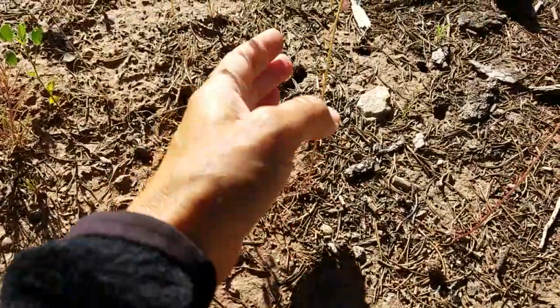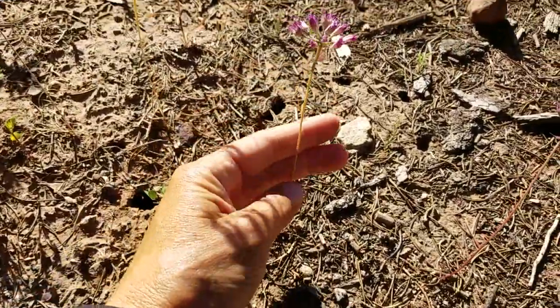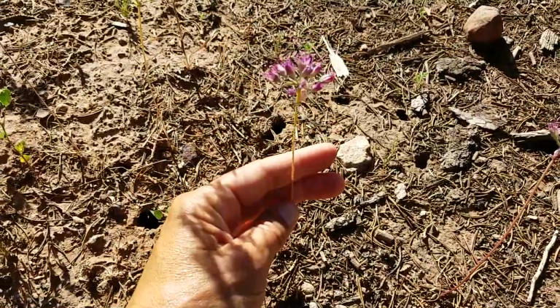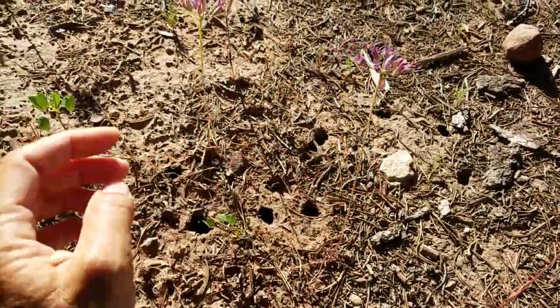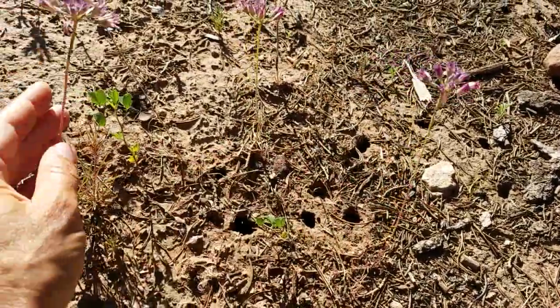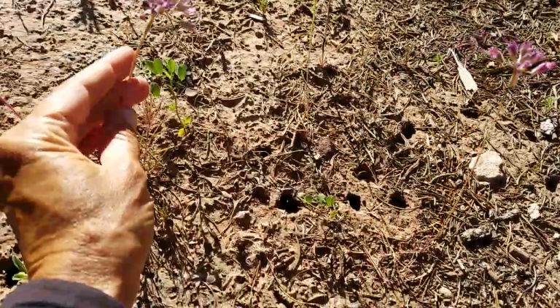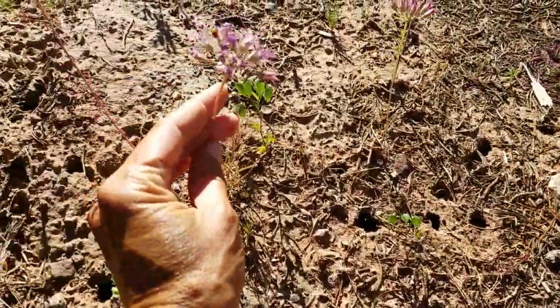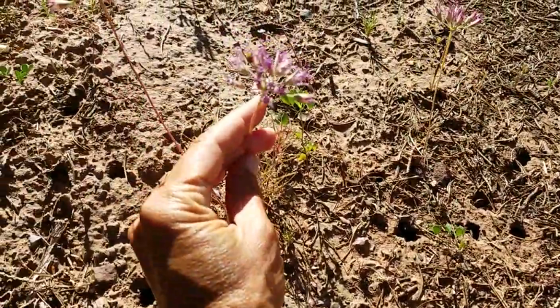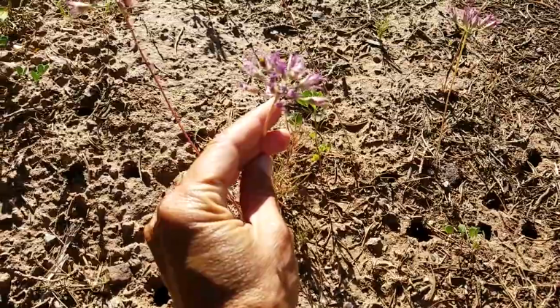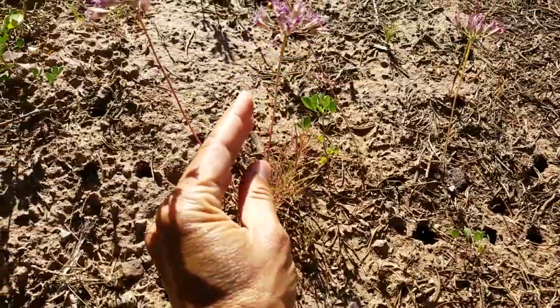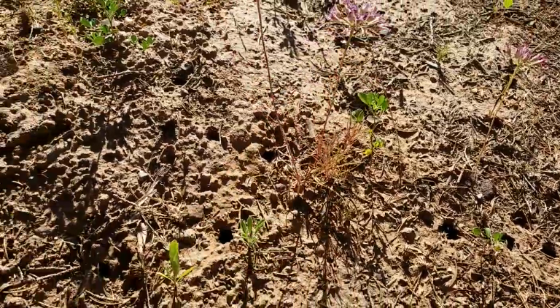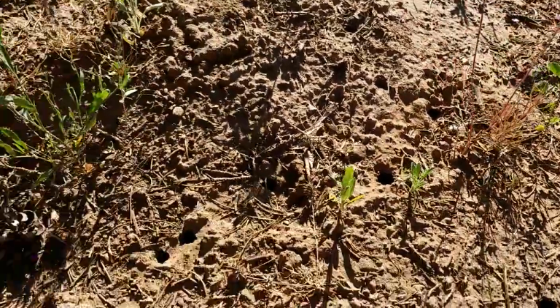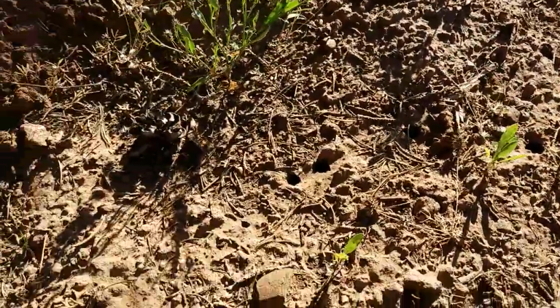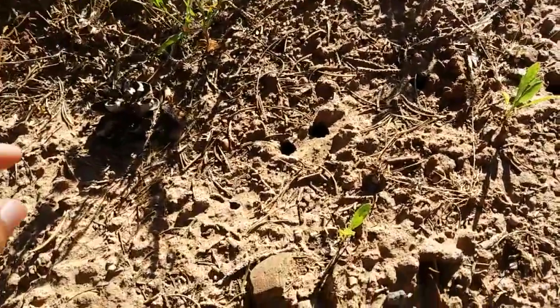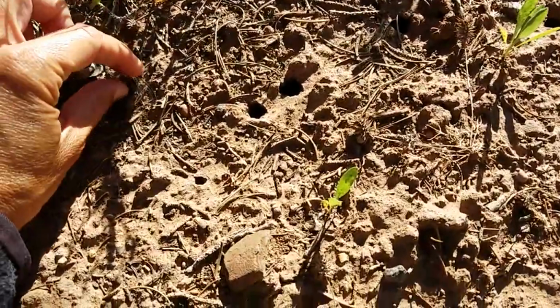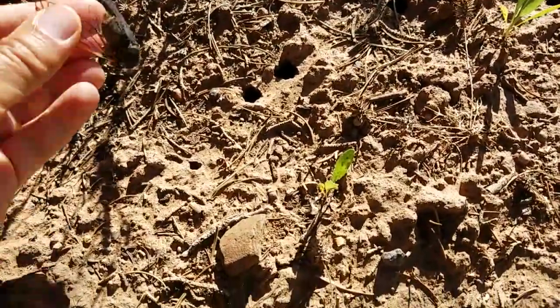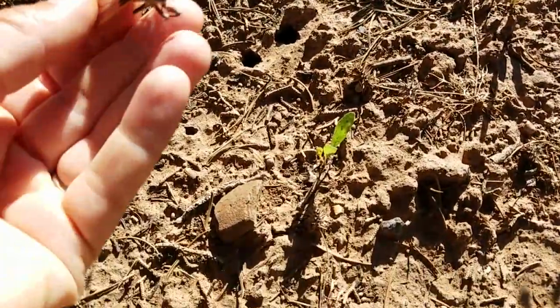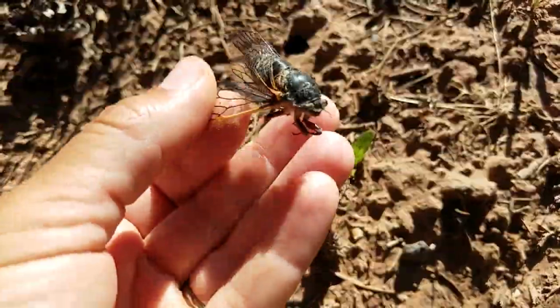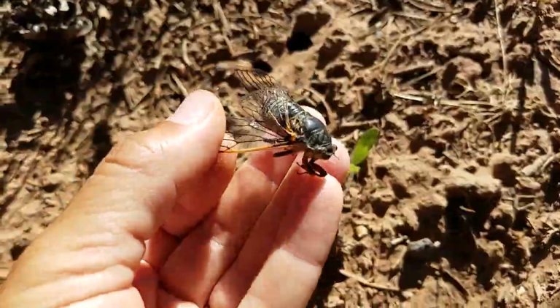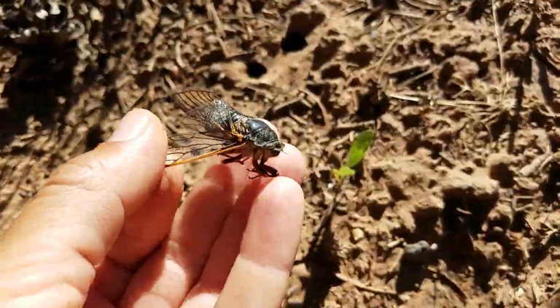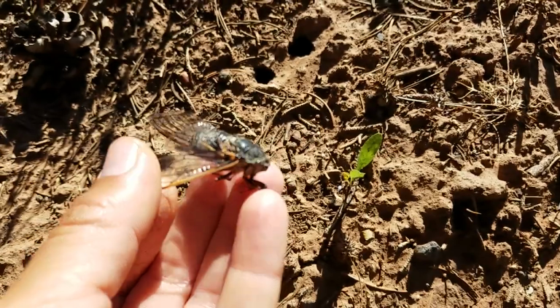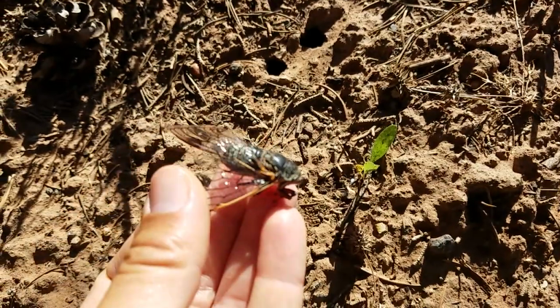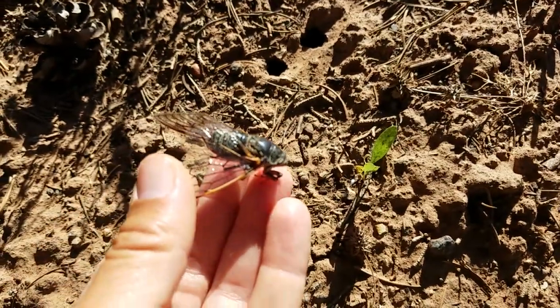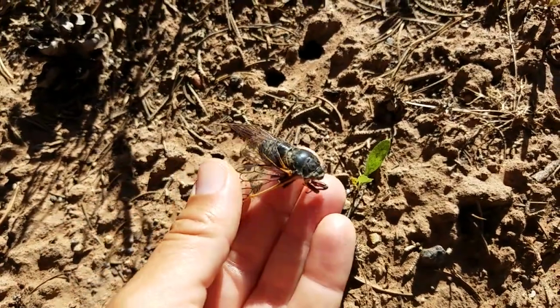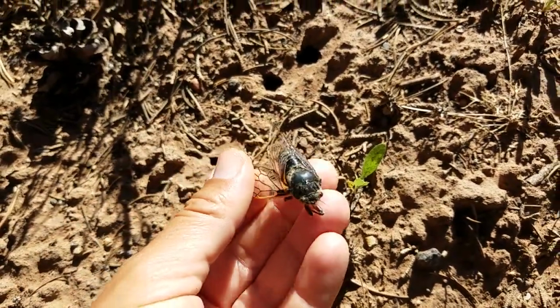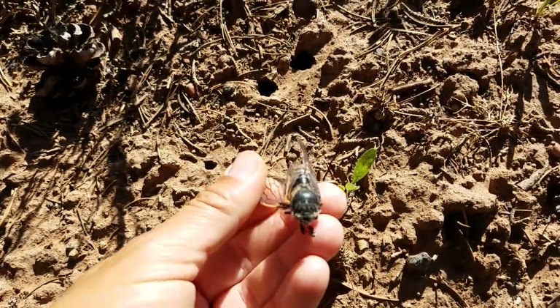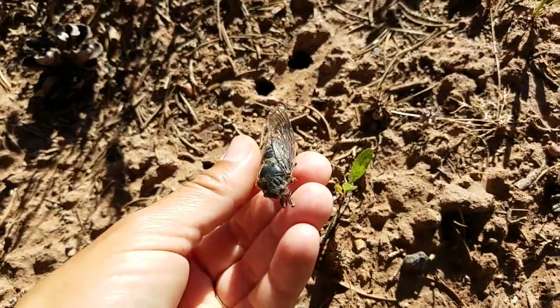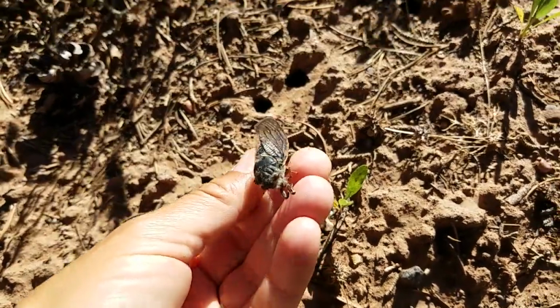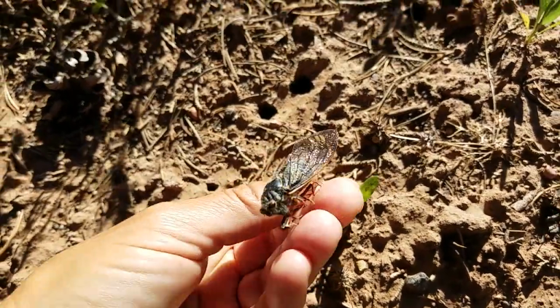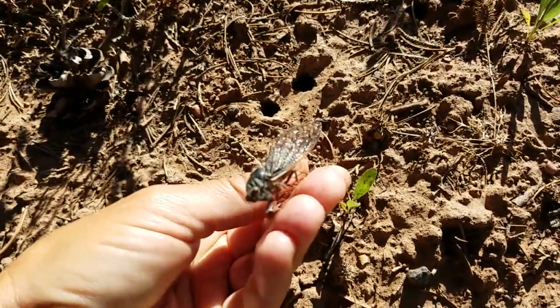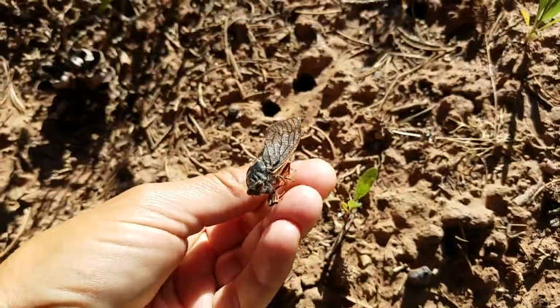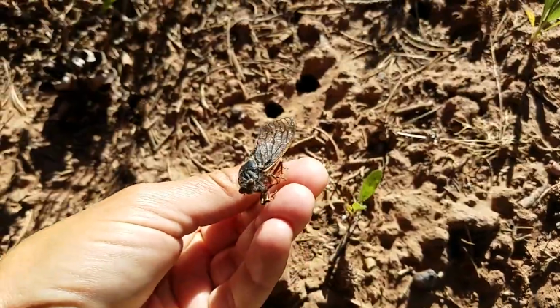And look while we're here — some kind of native onion, really really cool. This guy, he's all done. They don't live very long as adults, but they sure work some musical magic.